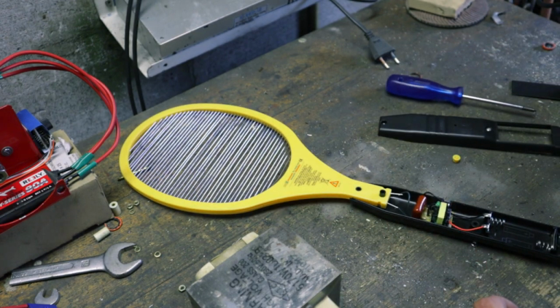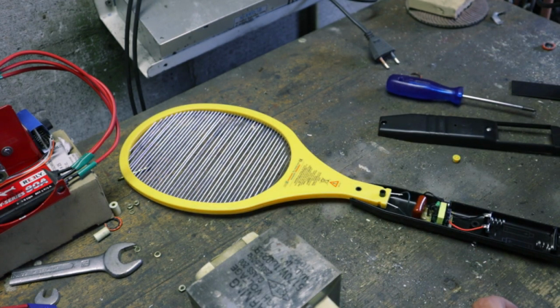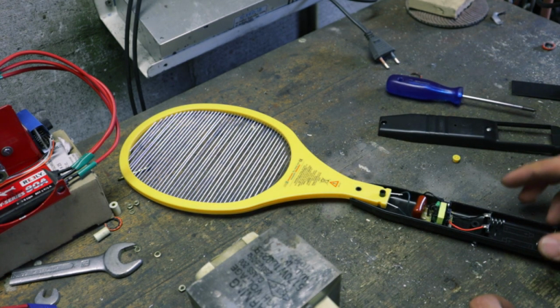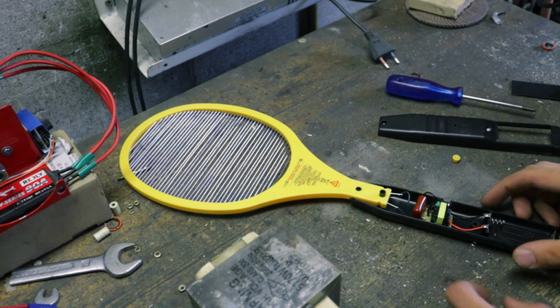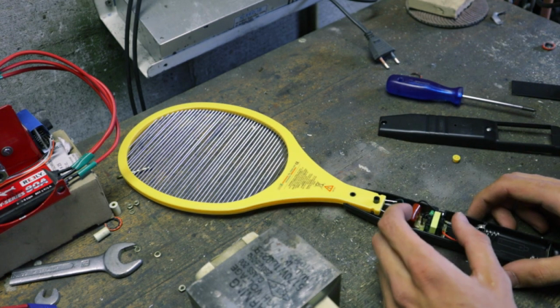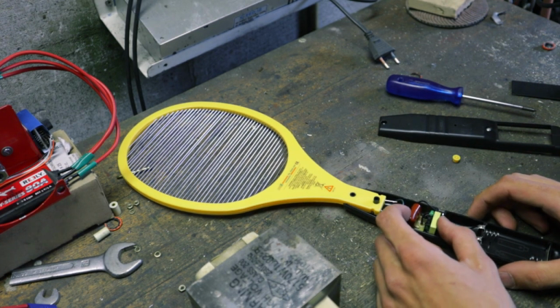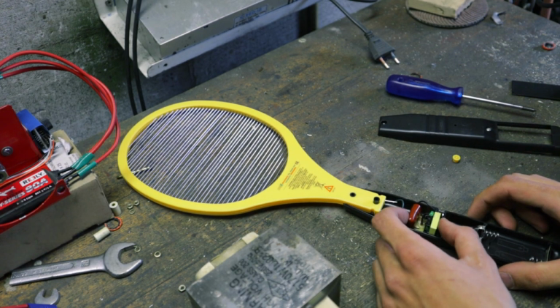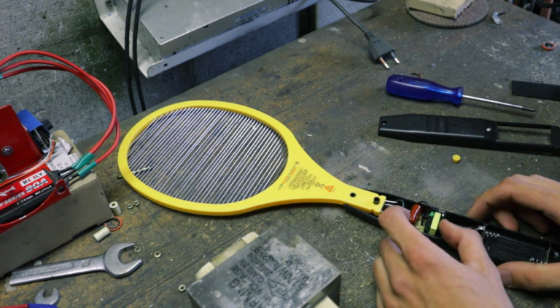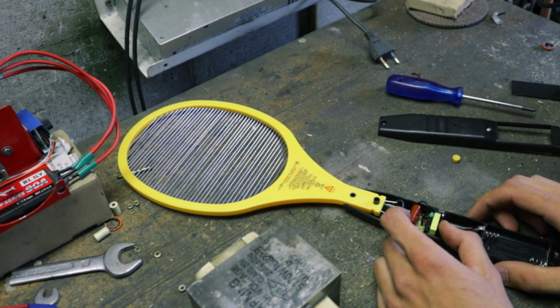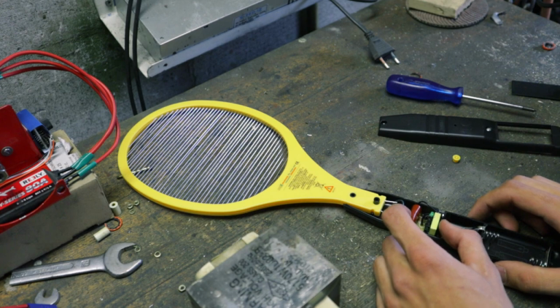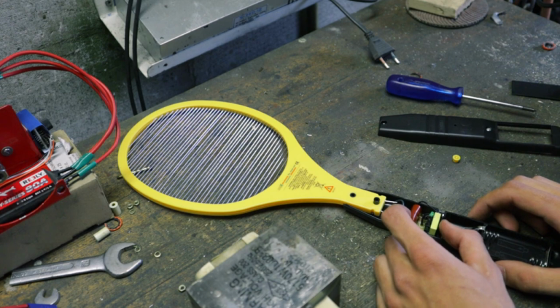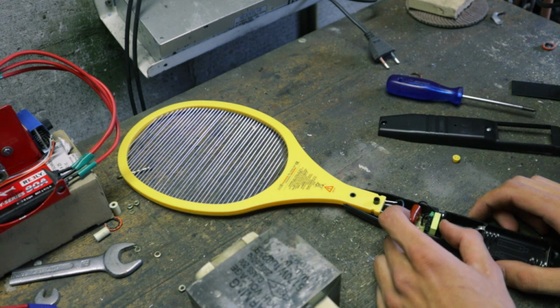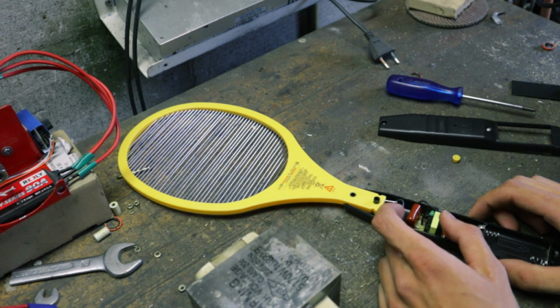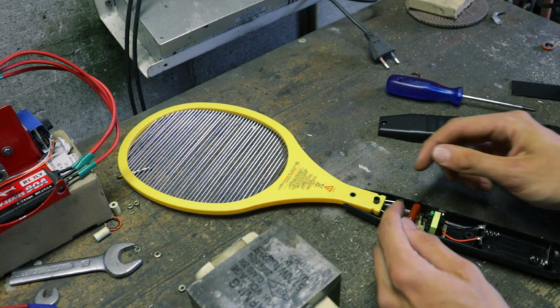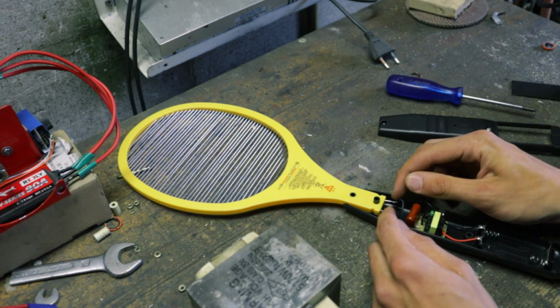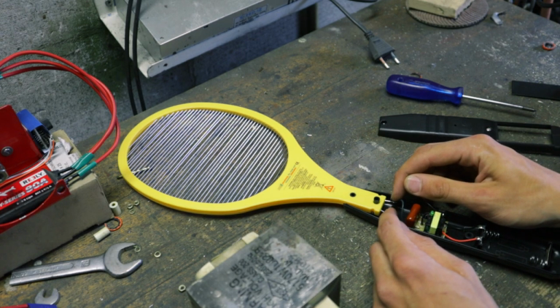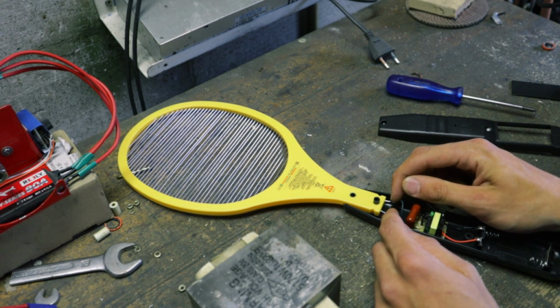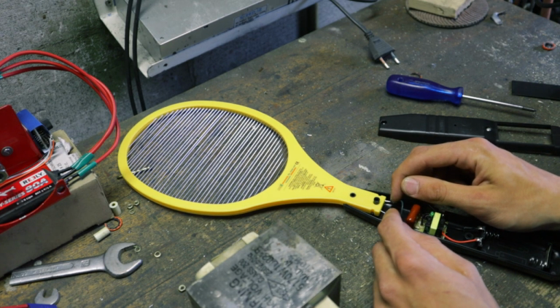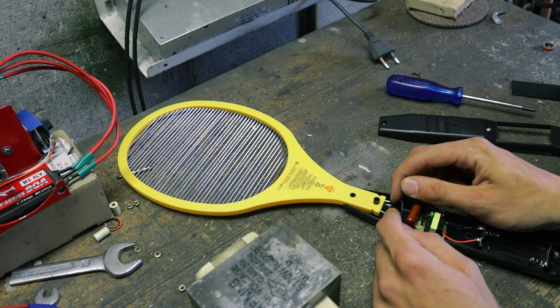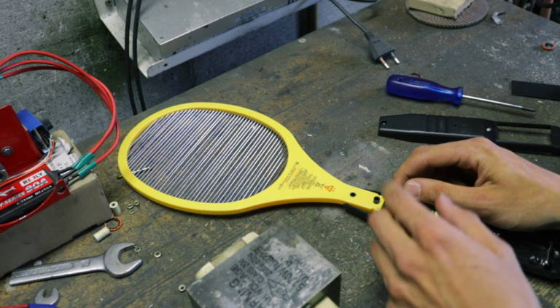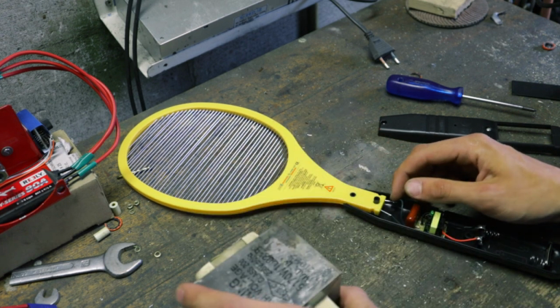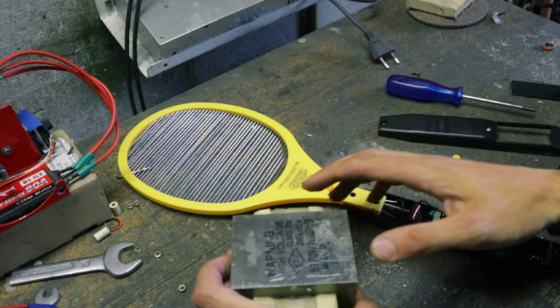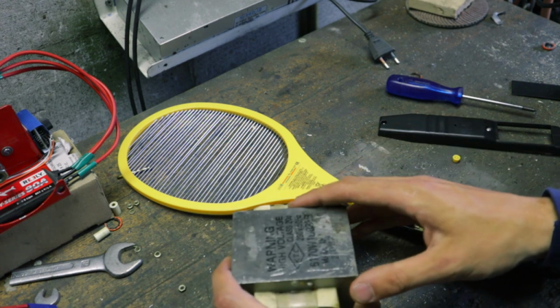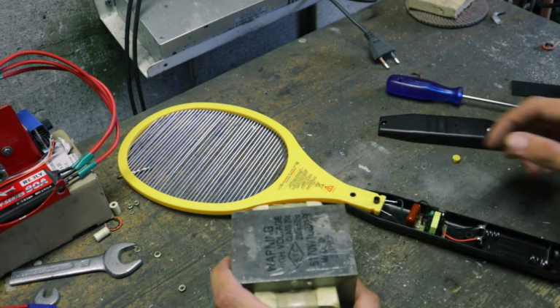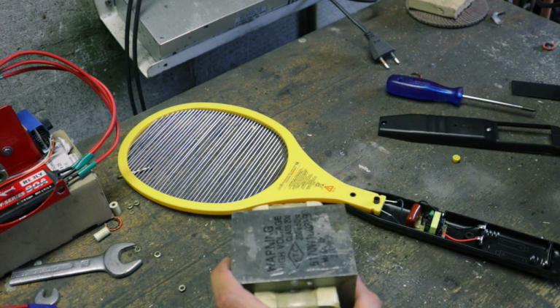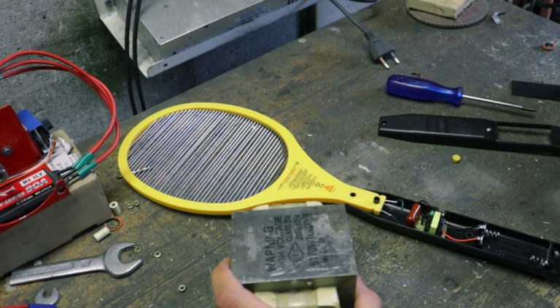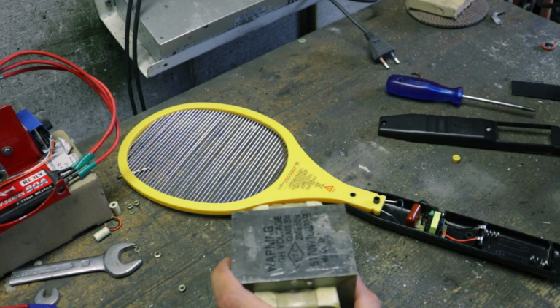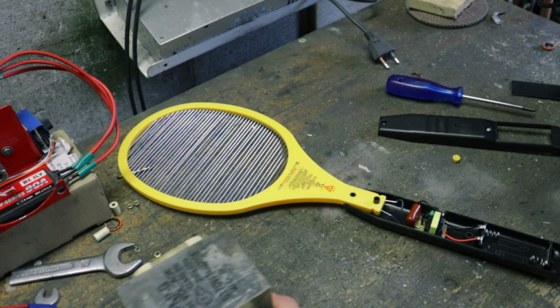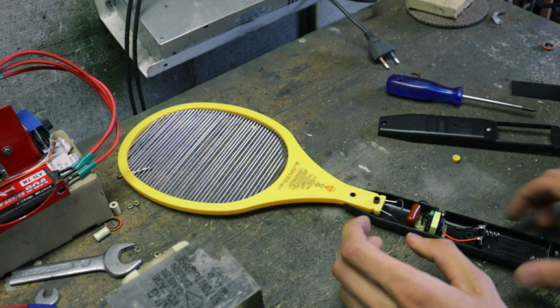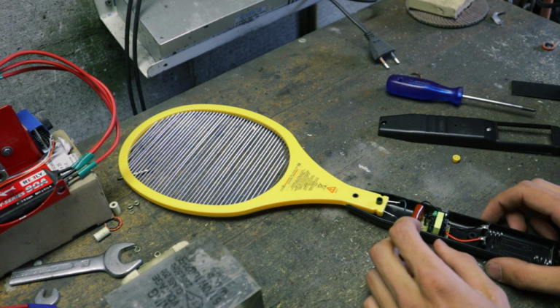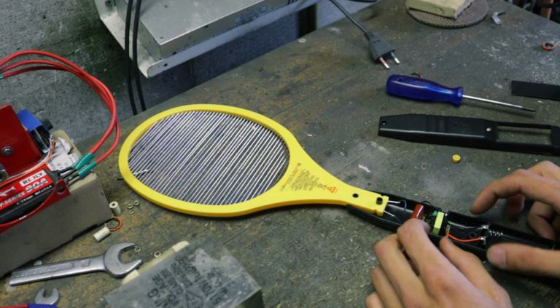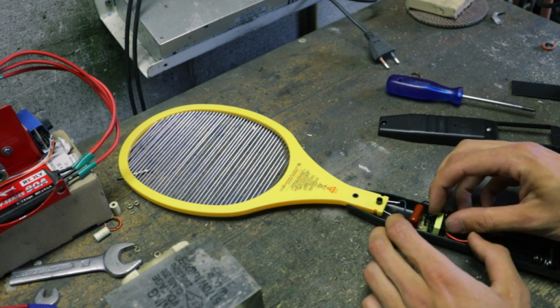But what we're going to do is get rid of this very low-power, flimsy circuit, and attach these two pins to our big boy over here instead. So, let's go.